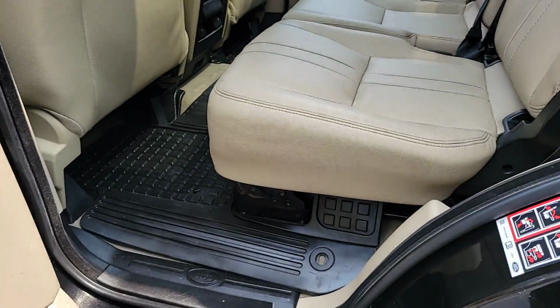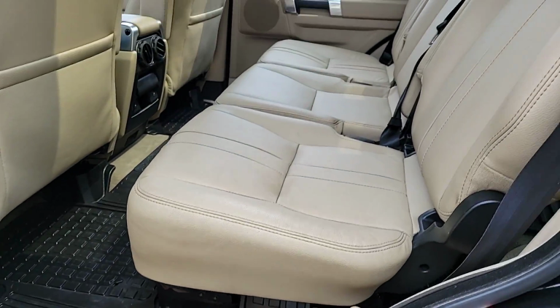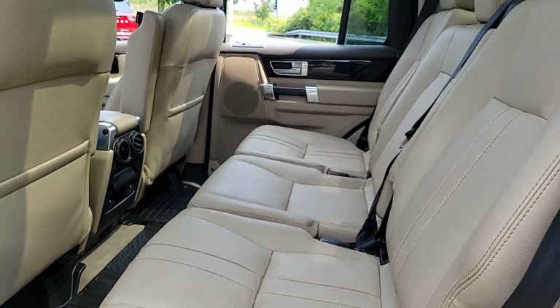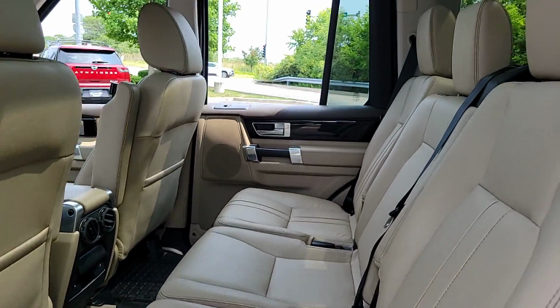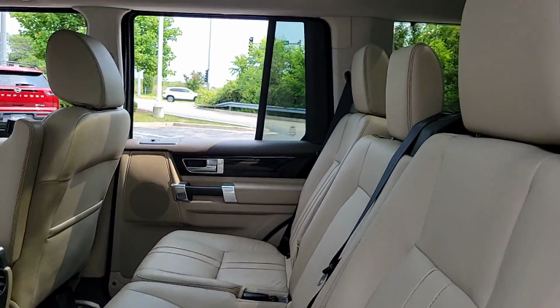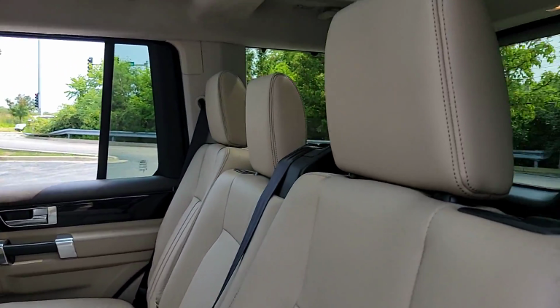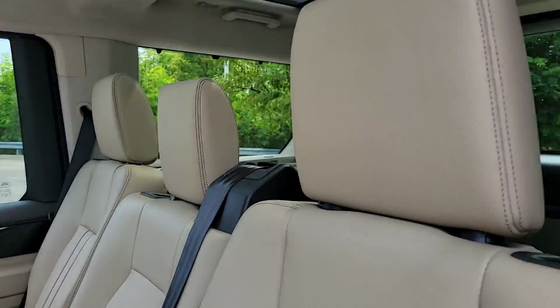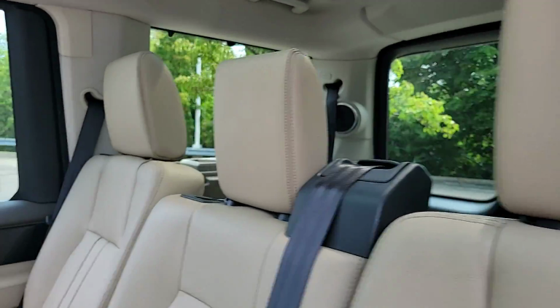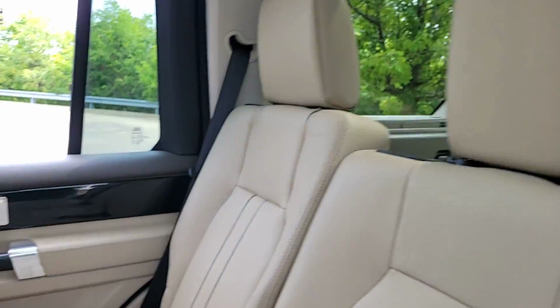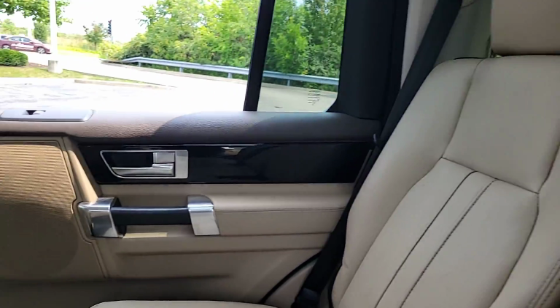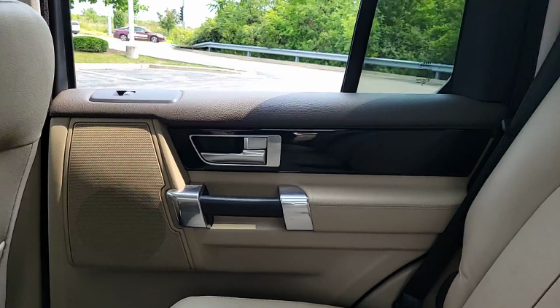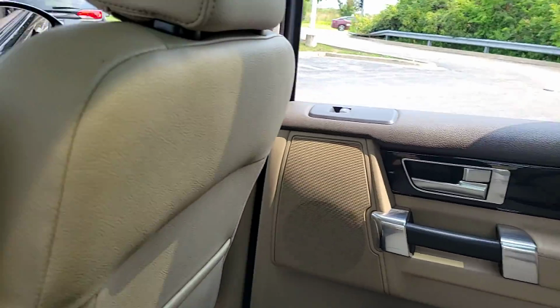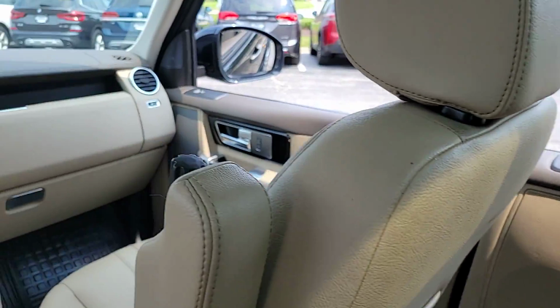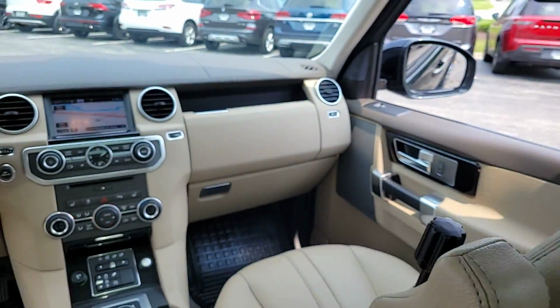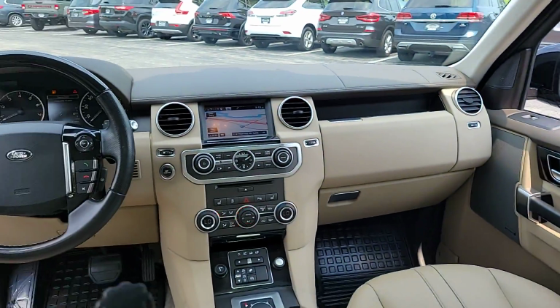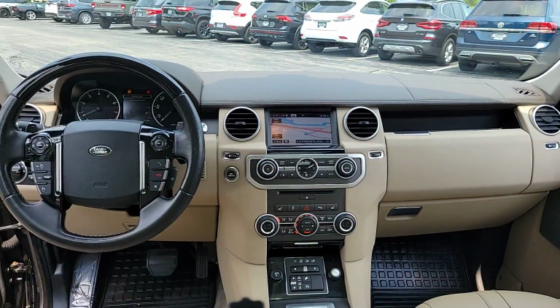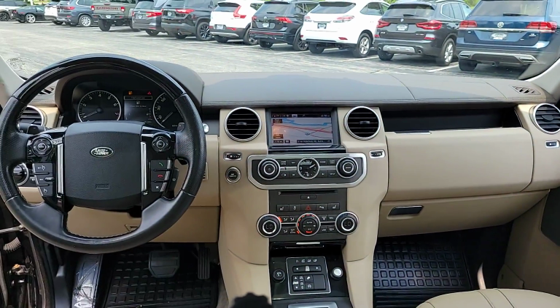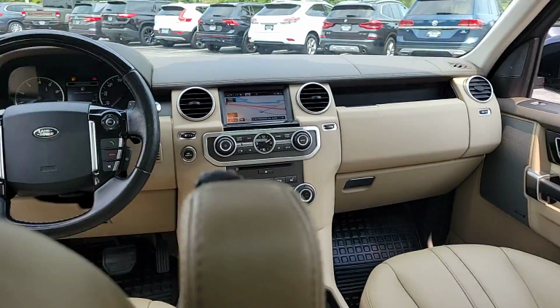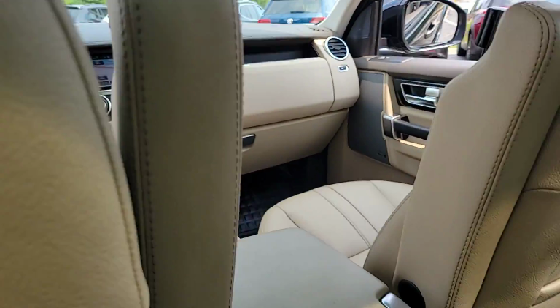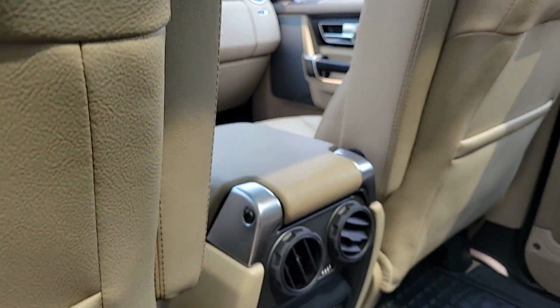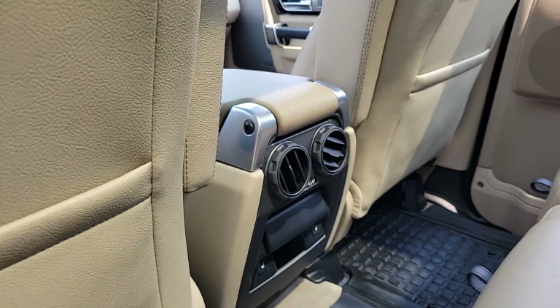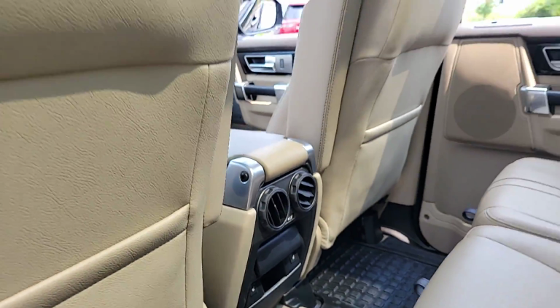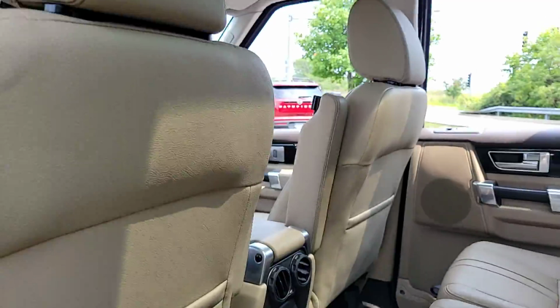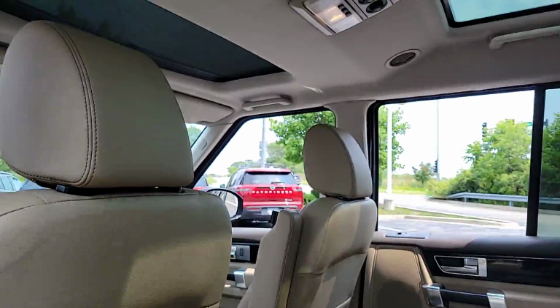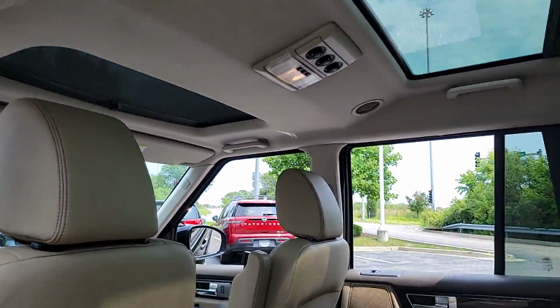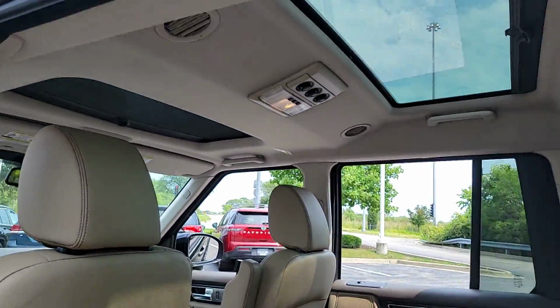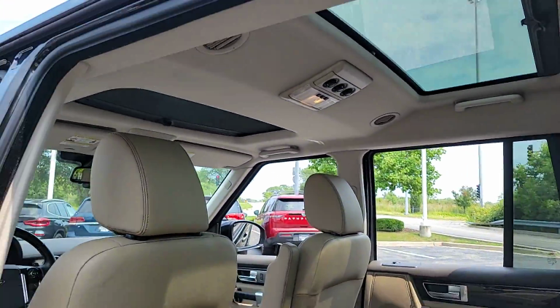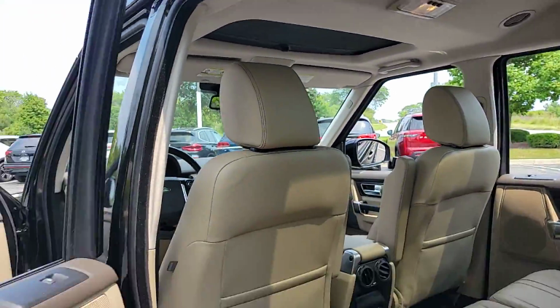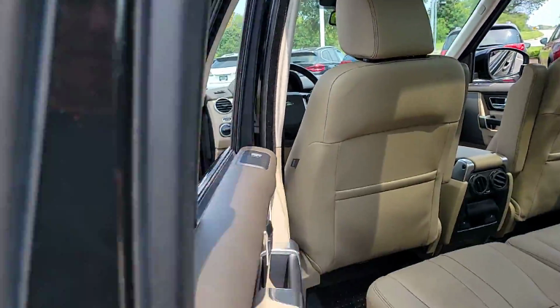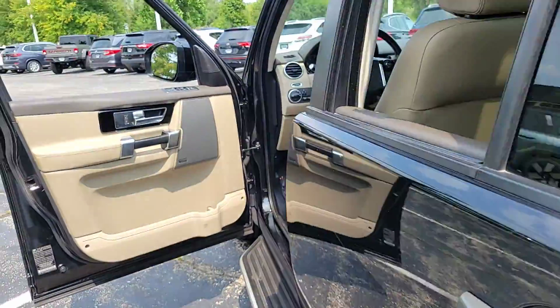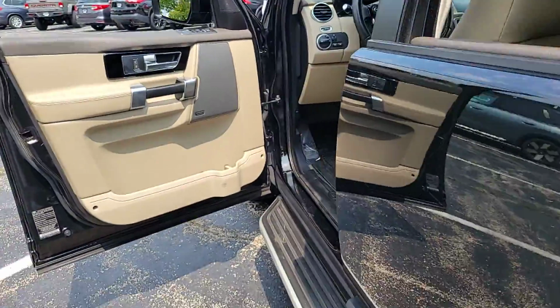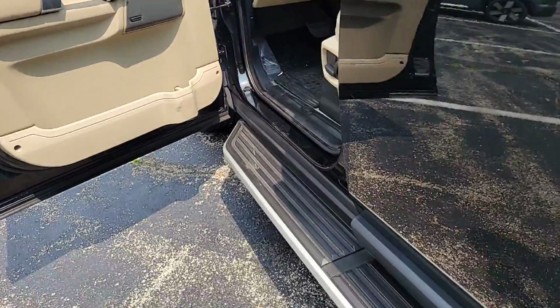Supercharged engine, sun/moonroof, satellite radio, fog lamps, four-wheel drive, woodgrain interior trim, power passenger seat, premium sound system, heated mirrors, alarm.